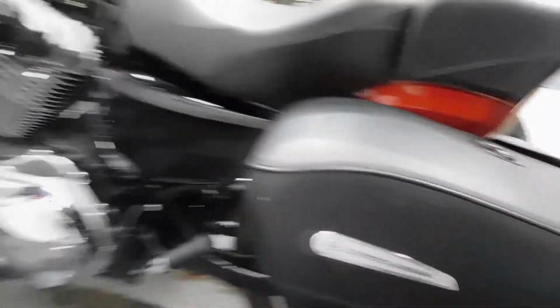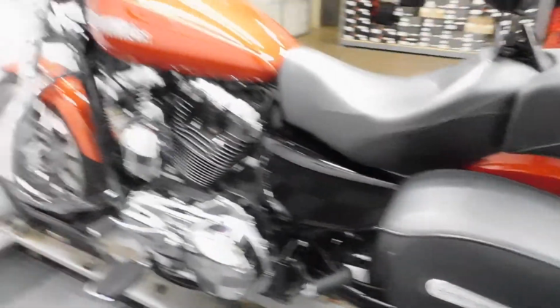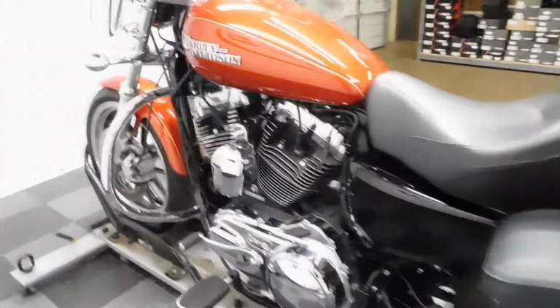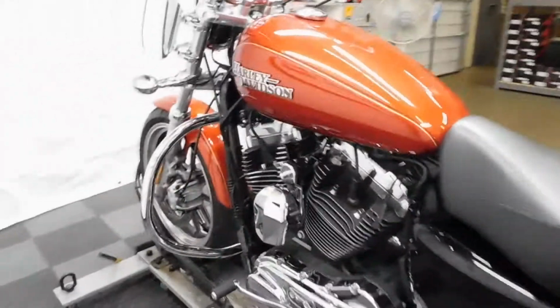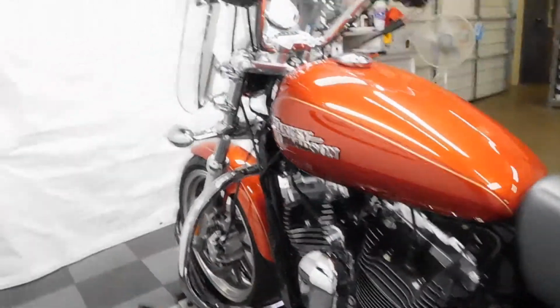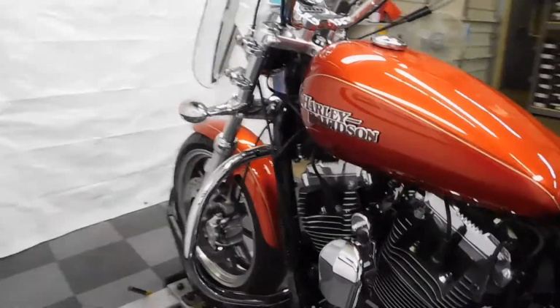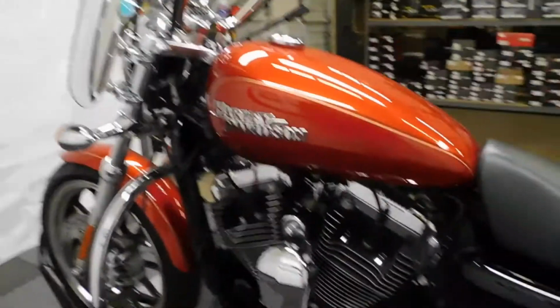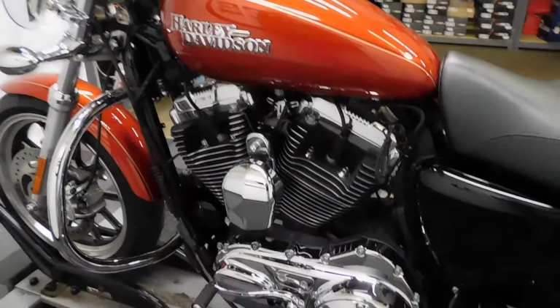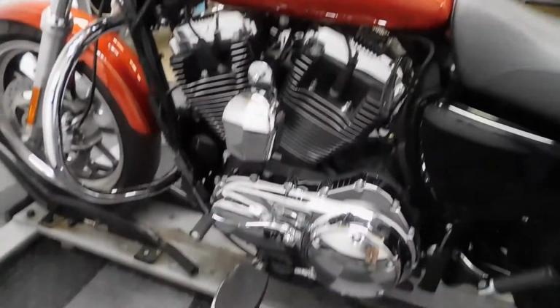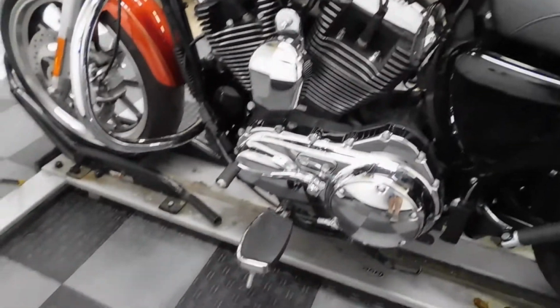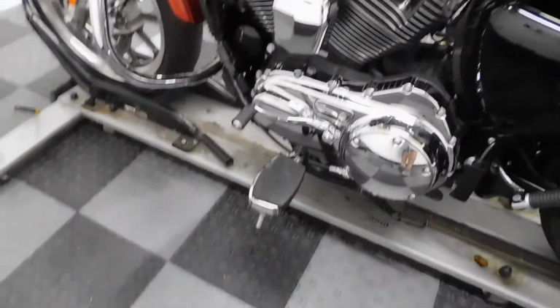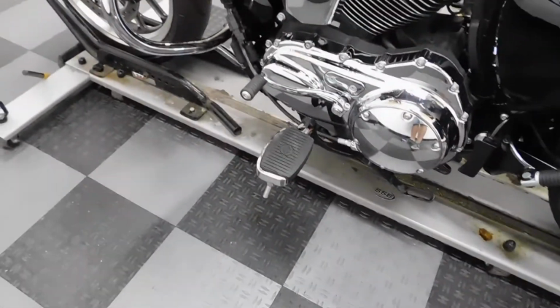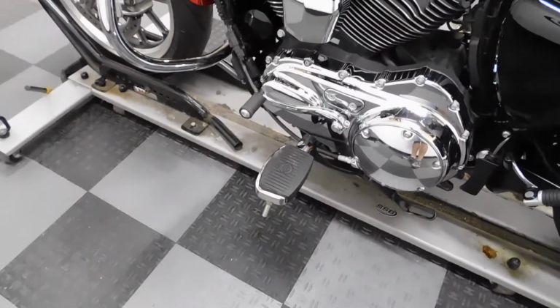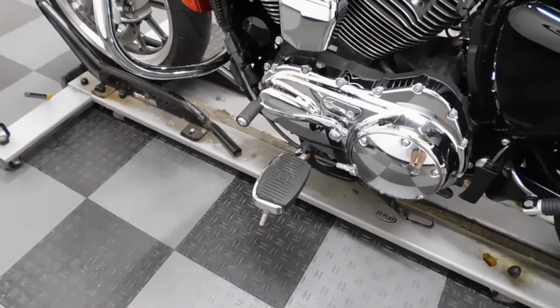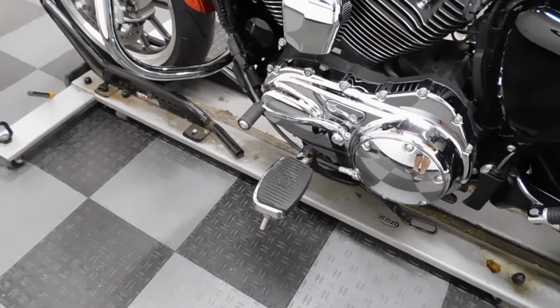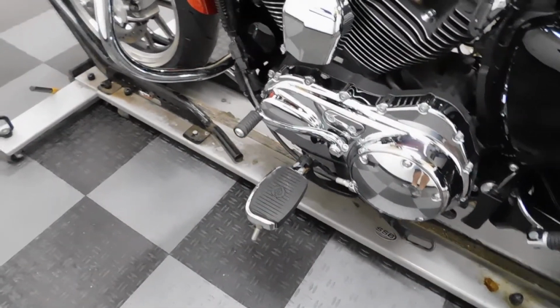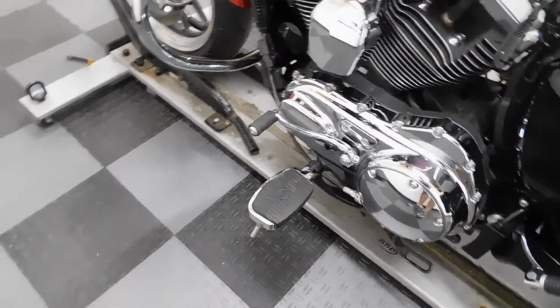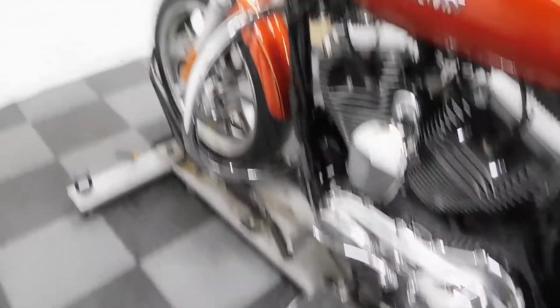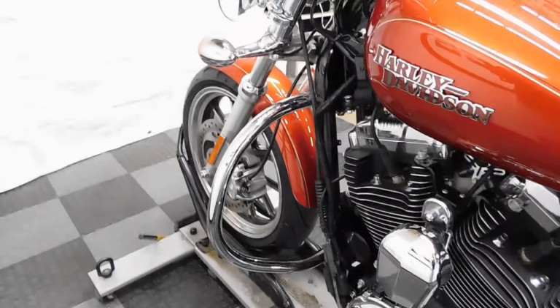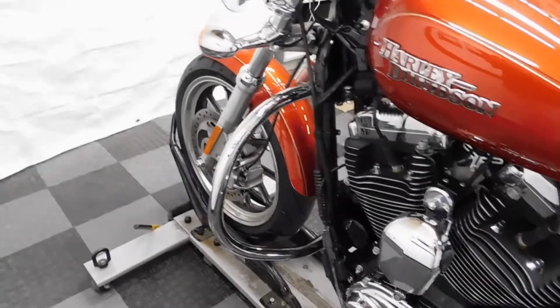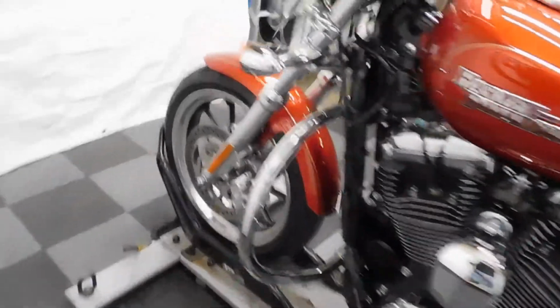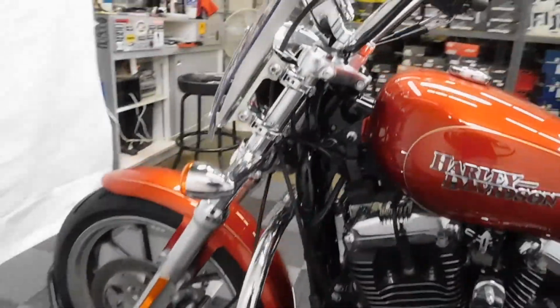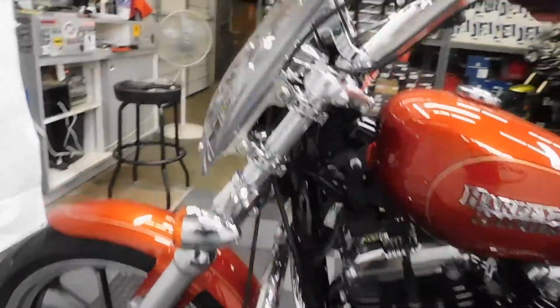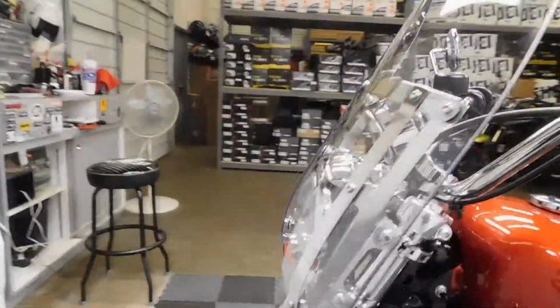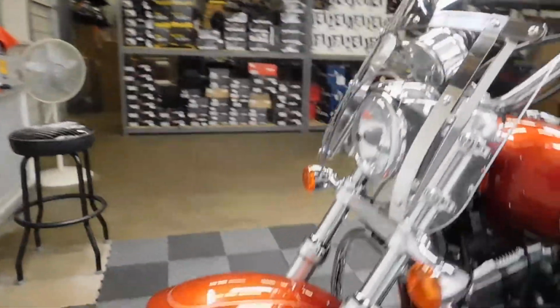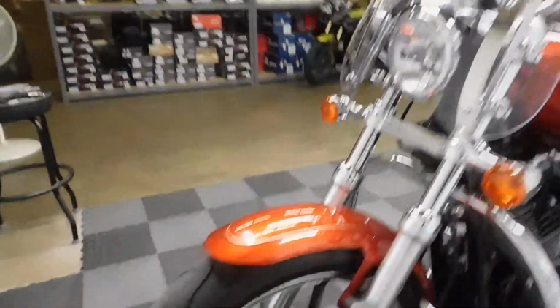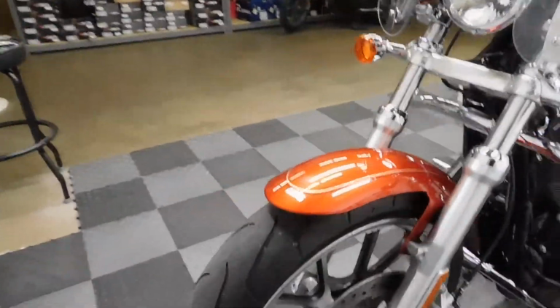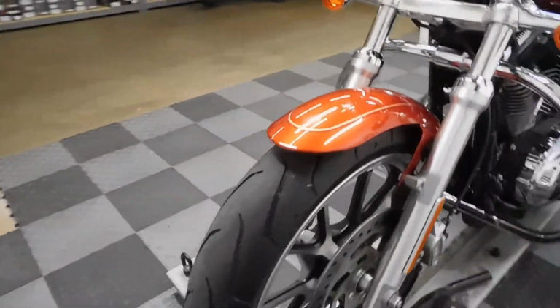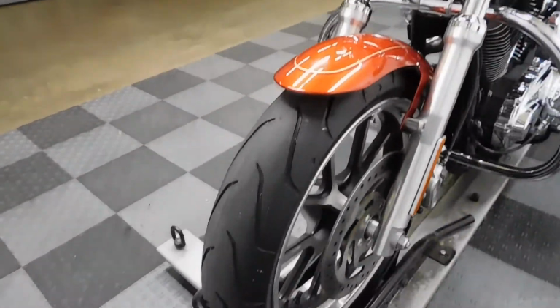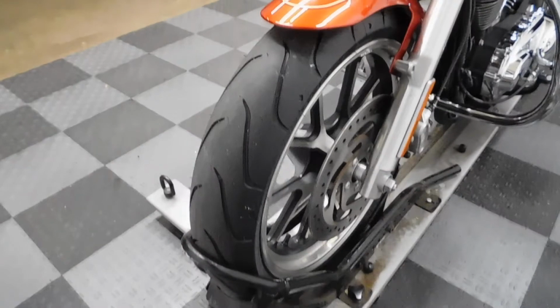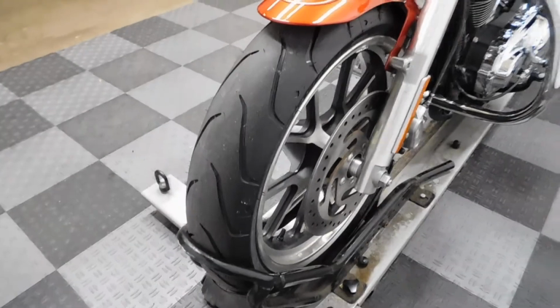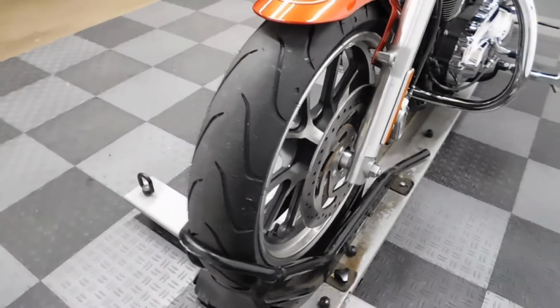But really, that's the only imperfection I found on this bike. Again, mid controls with the oversized pegs and highway bars. Our service department has also put a new front tire on this bike.